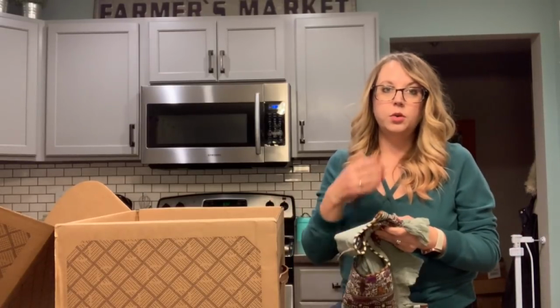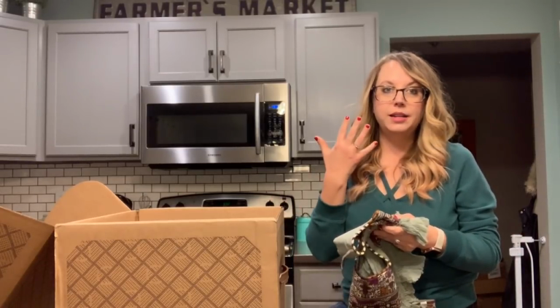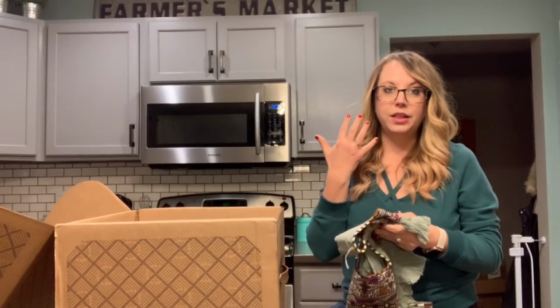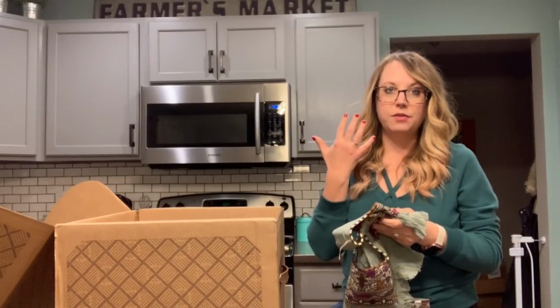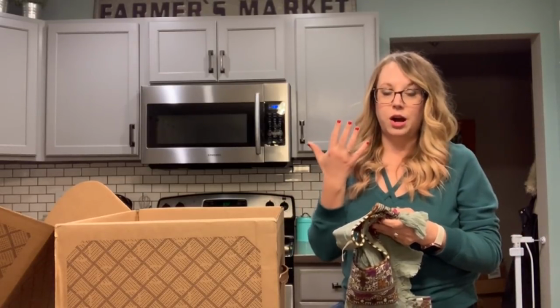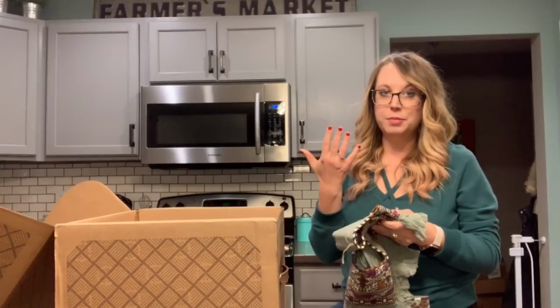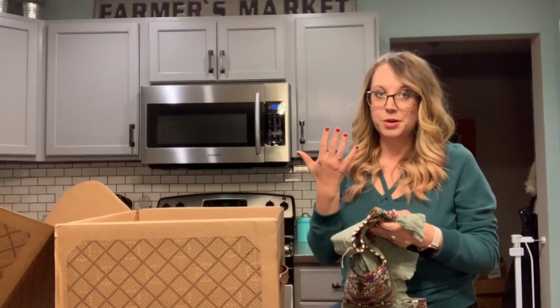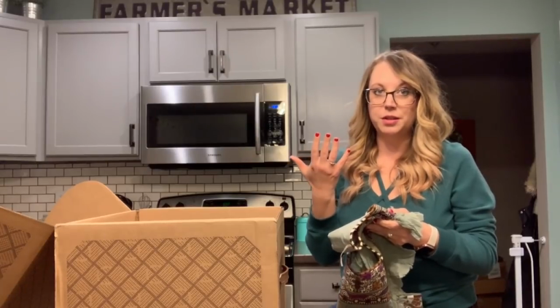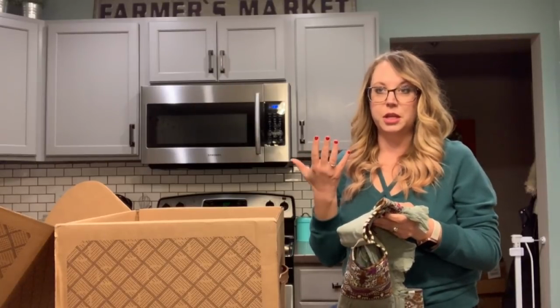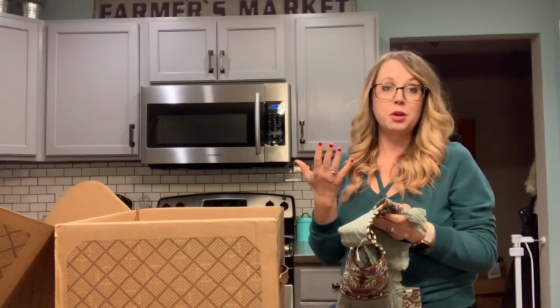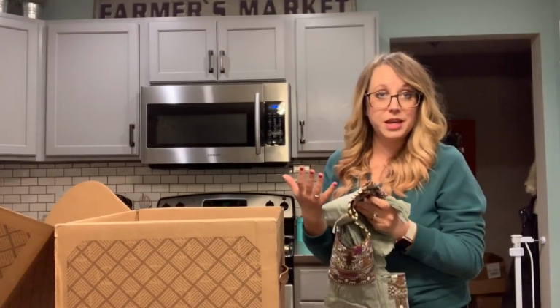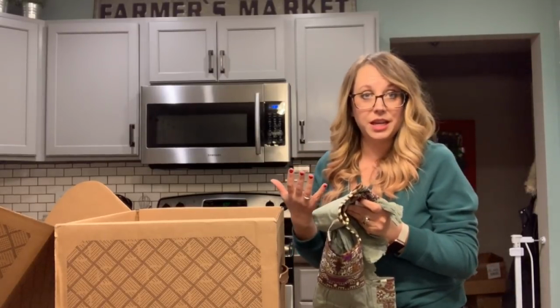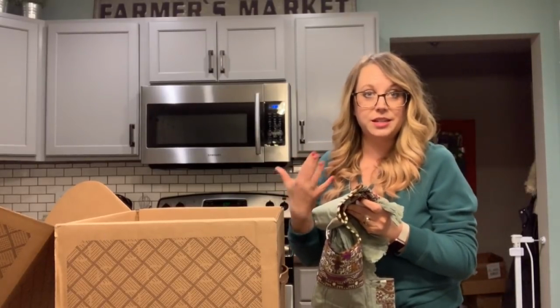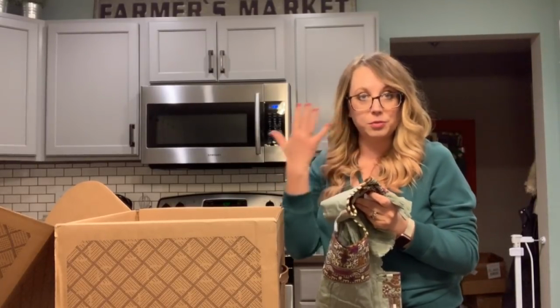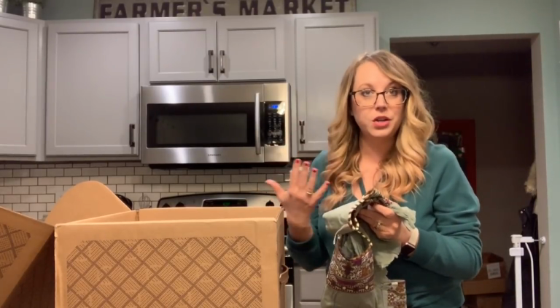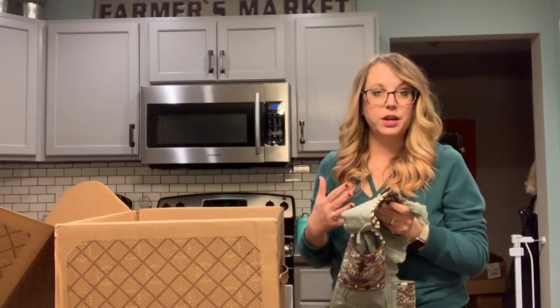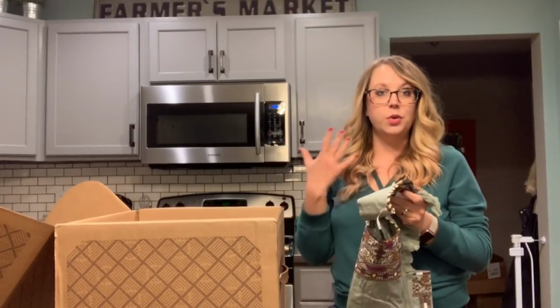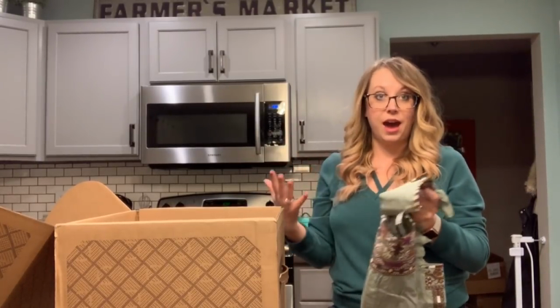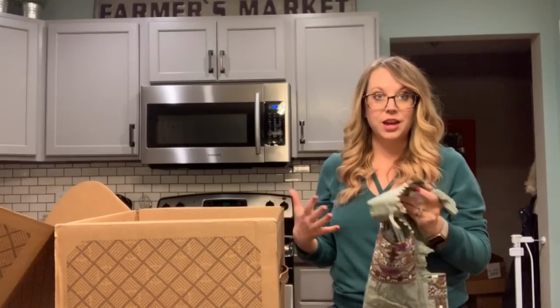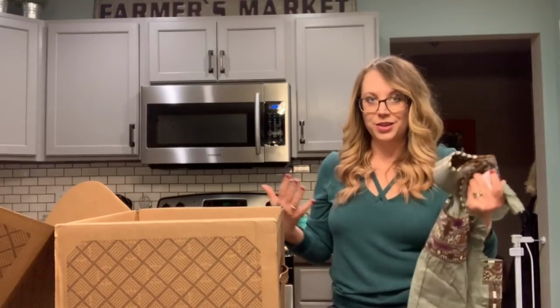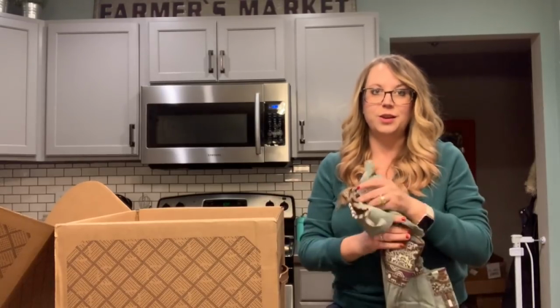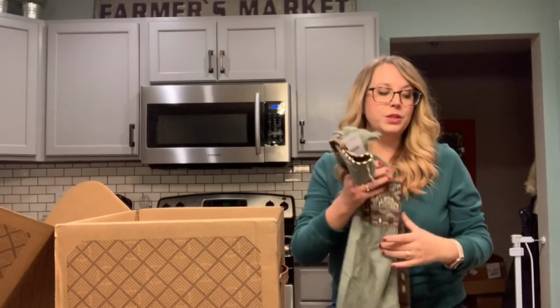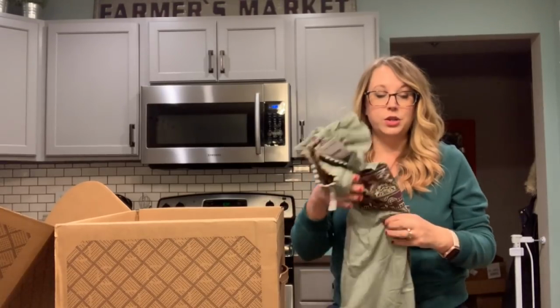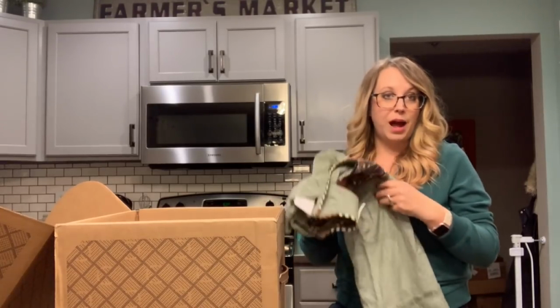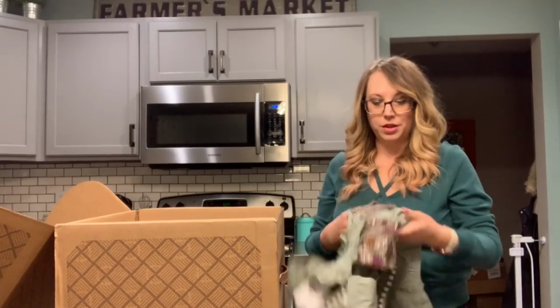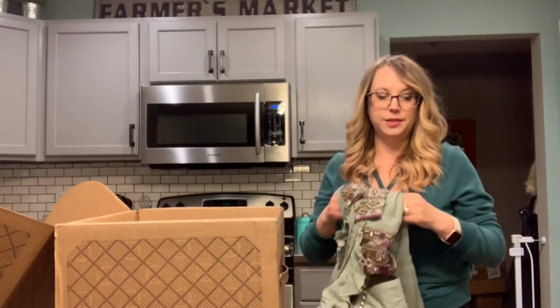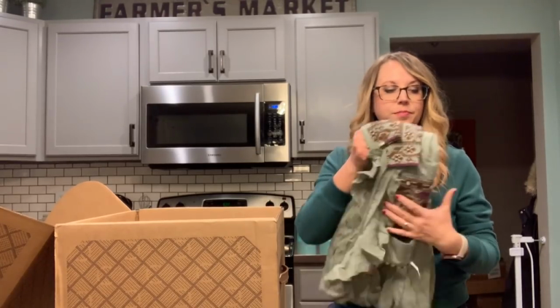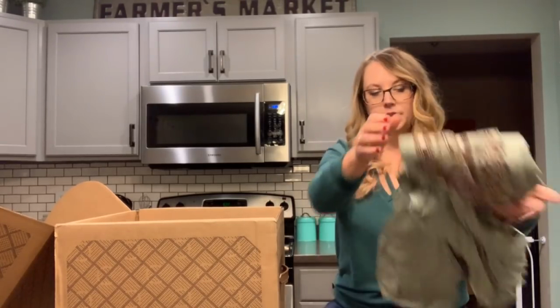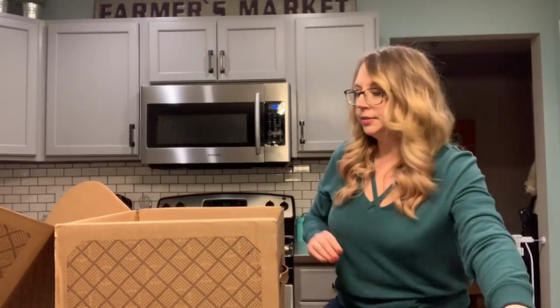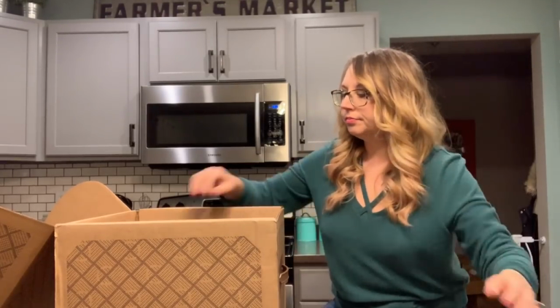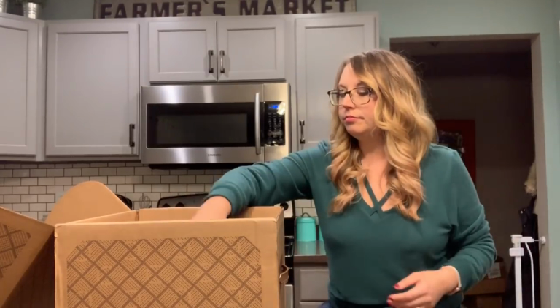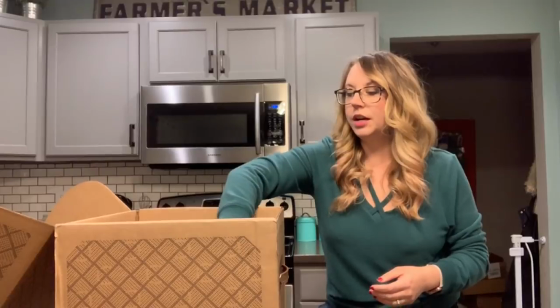Don't mind — I have a cough drop in my mouth because I've been sick for like three weeks and I'm trying to get over it. I don't want to be coughing during the video, so I just popped one of those in.